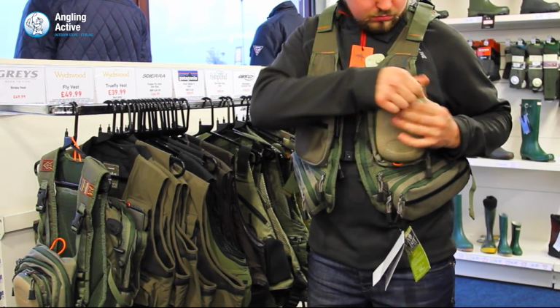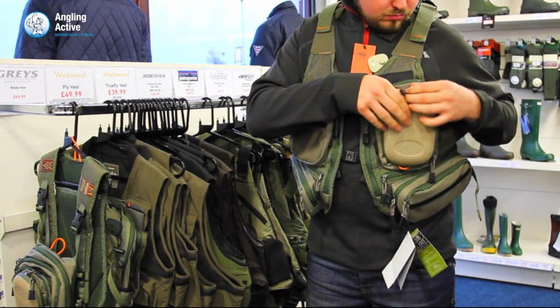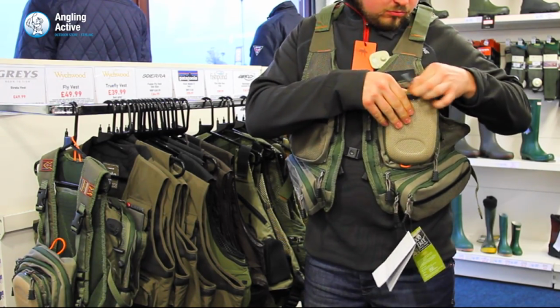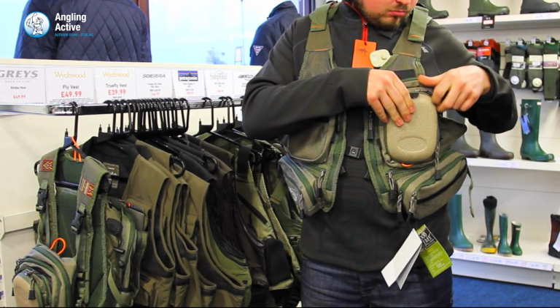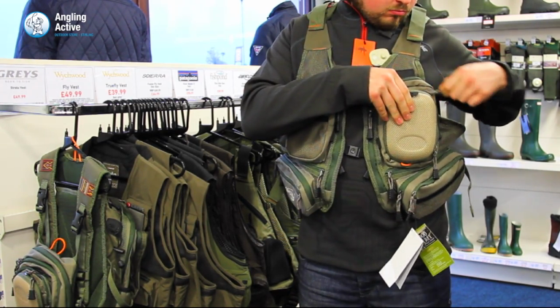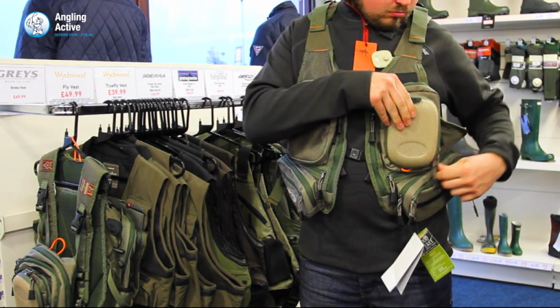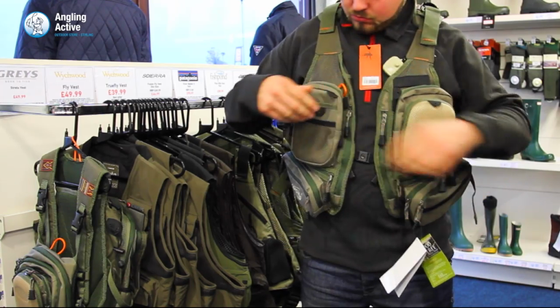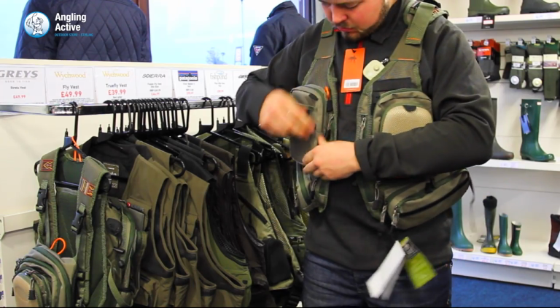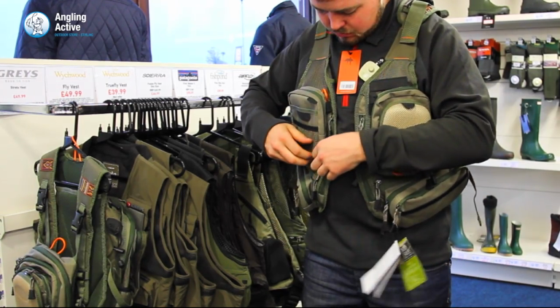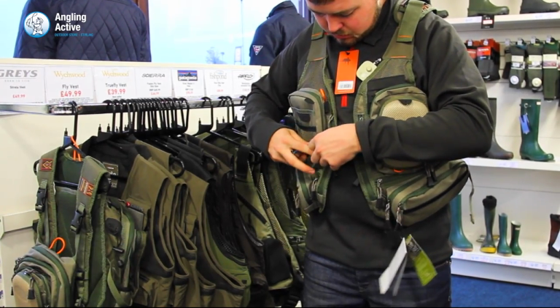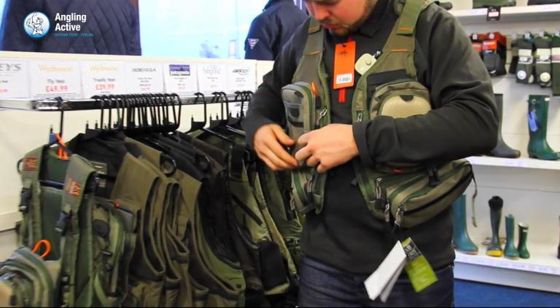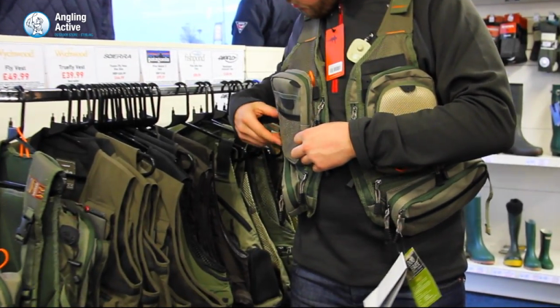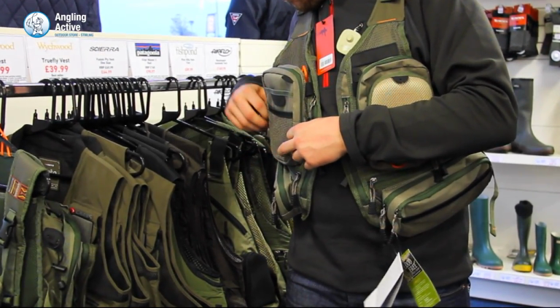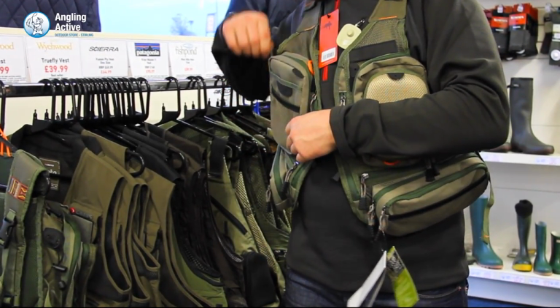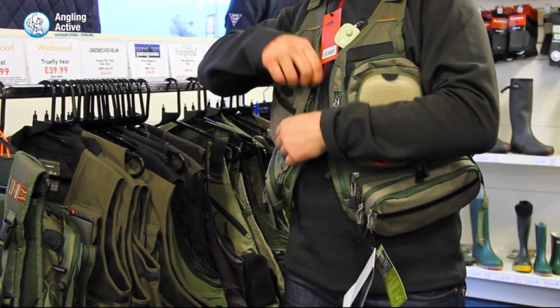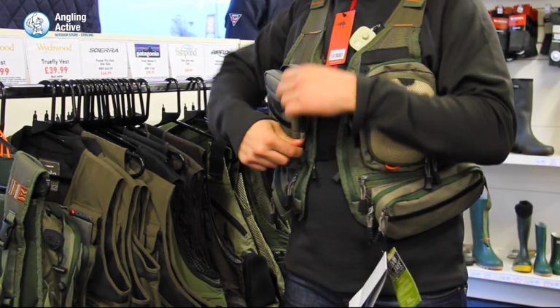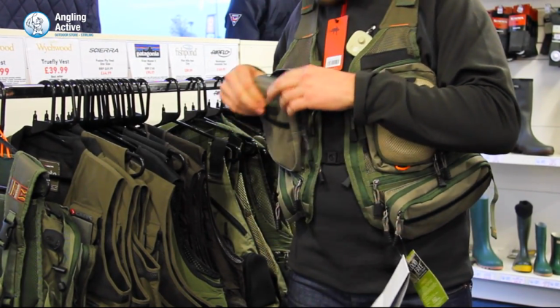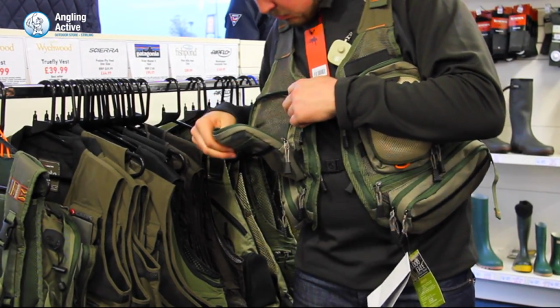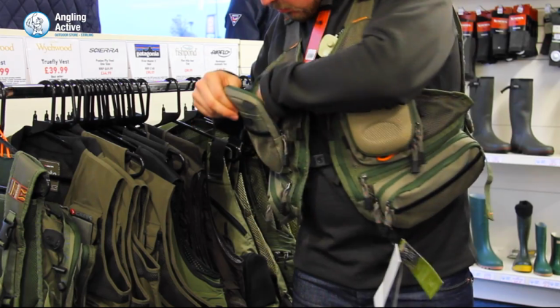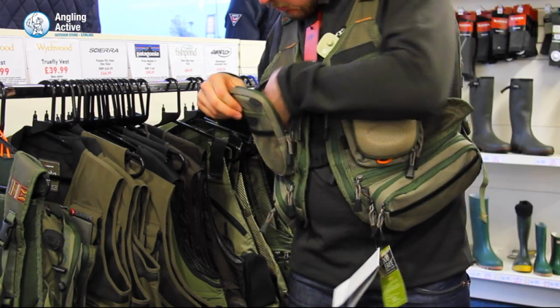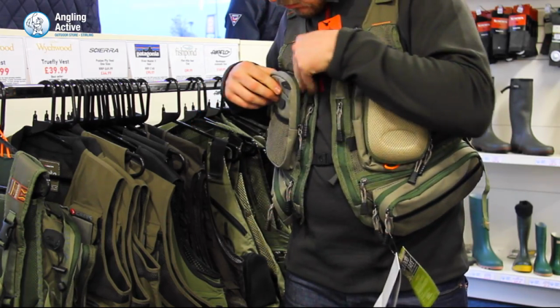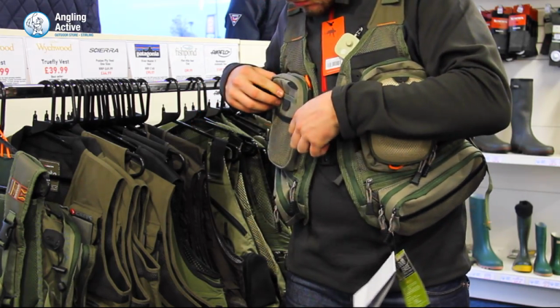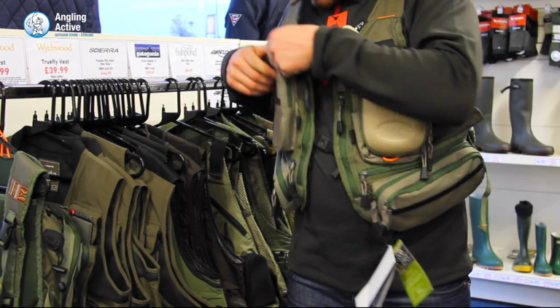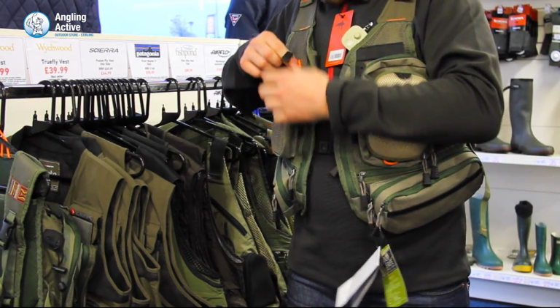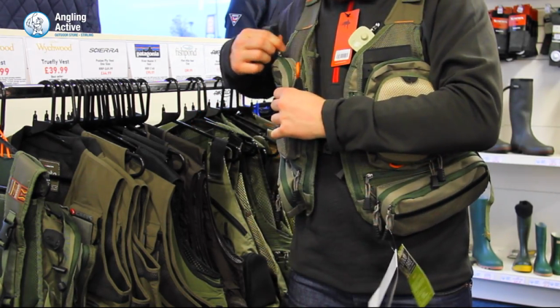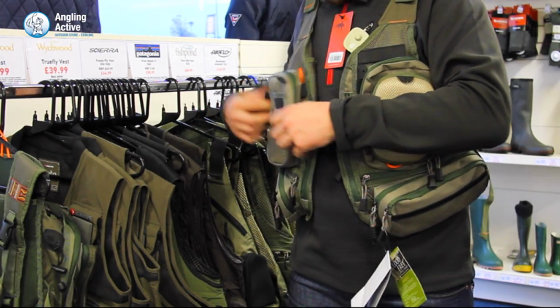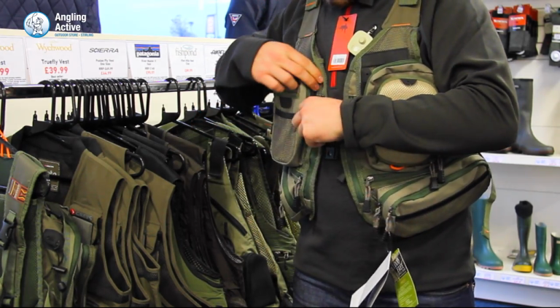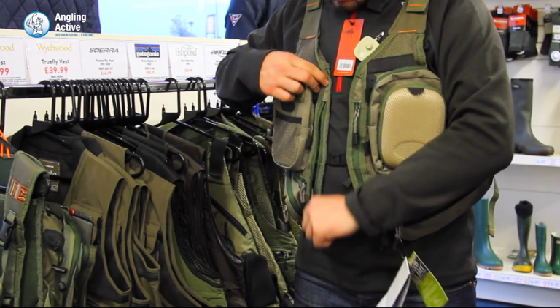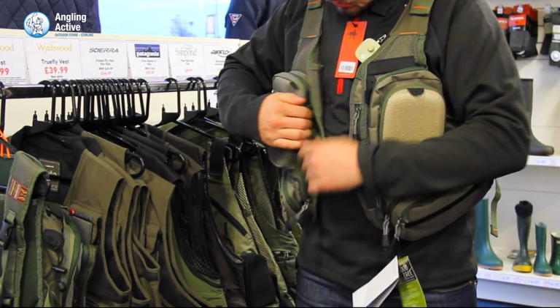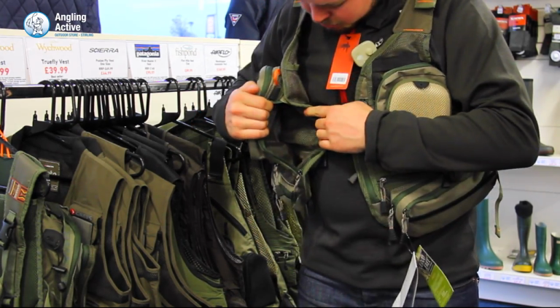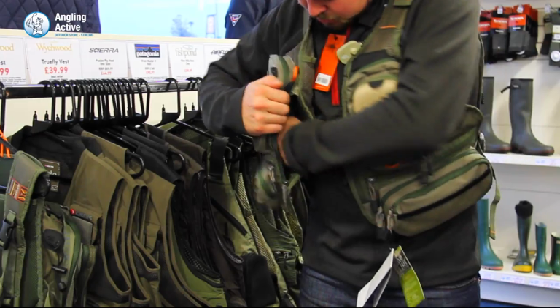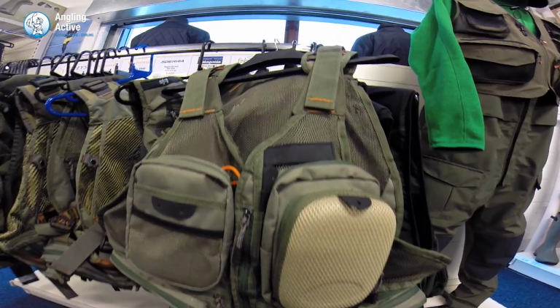A foam fly holder is fitted within one of the breast pockets. There are bright tags to hang zingers and tools from, and there is a net clip loop on the back. No longer do you need to carry a backpack or a bag — this vest keeps everything close to hand and convenient.